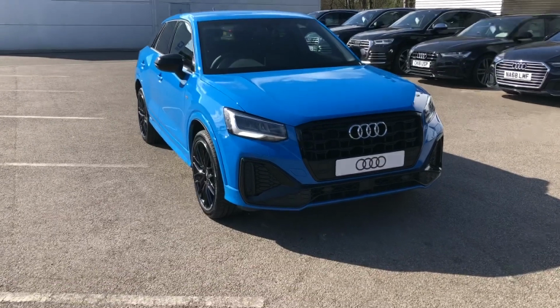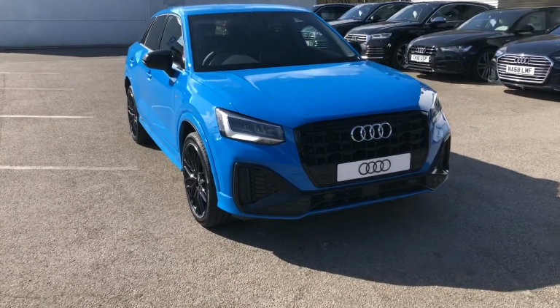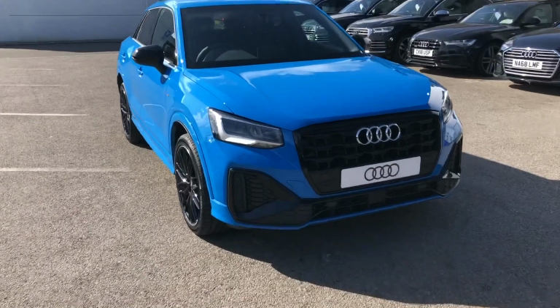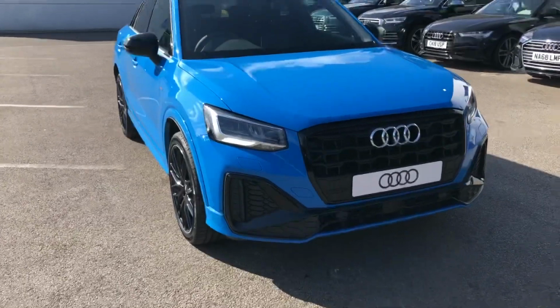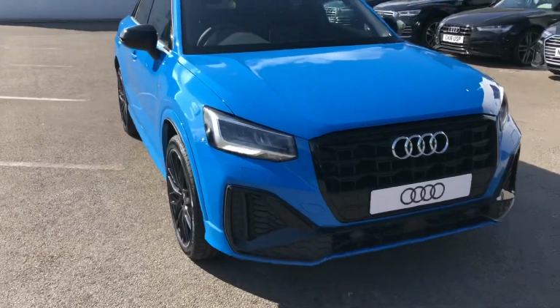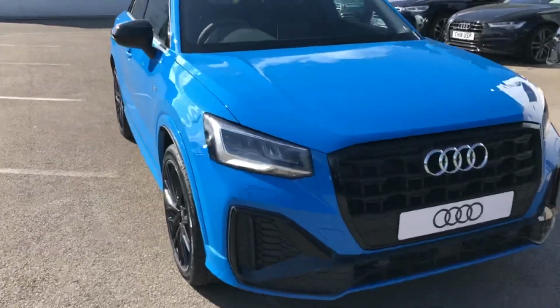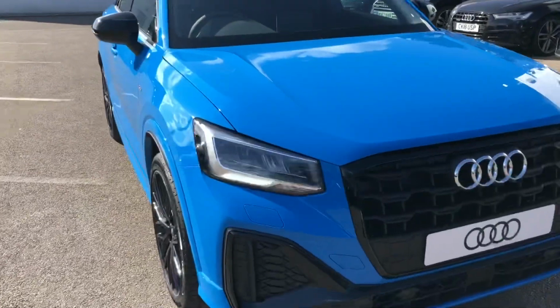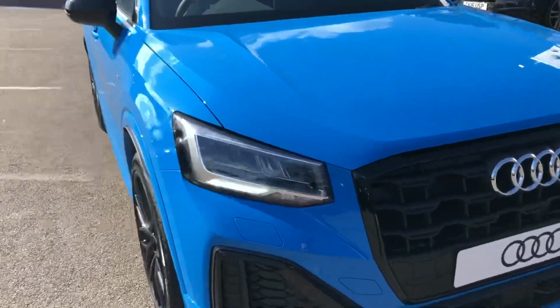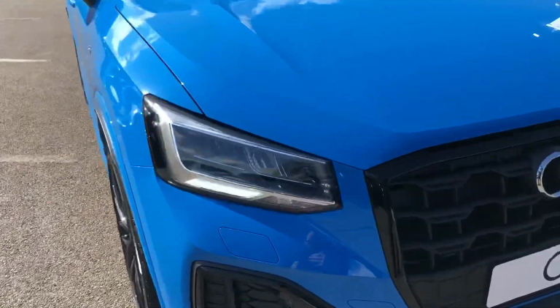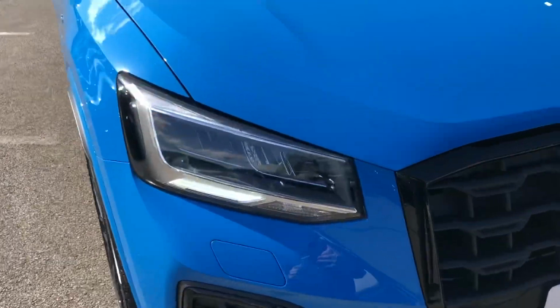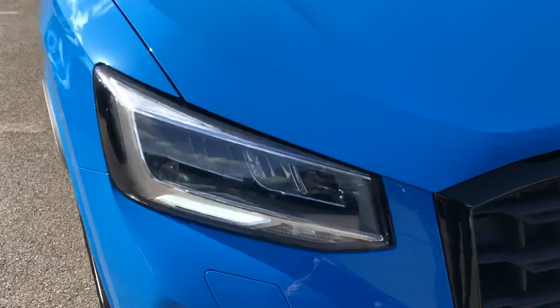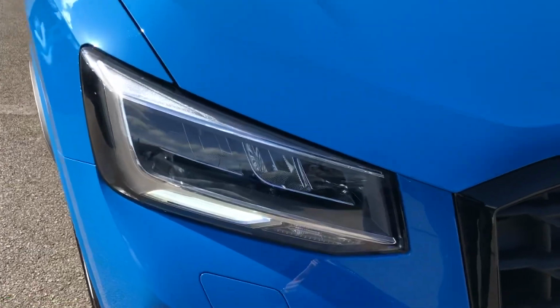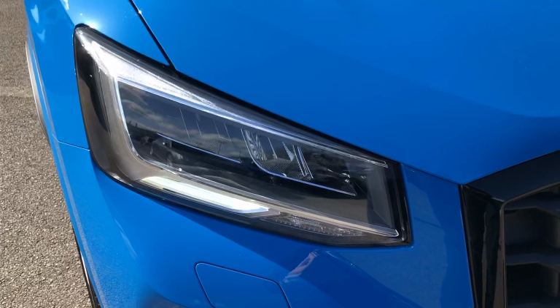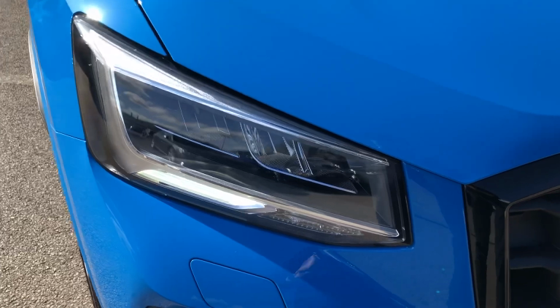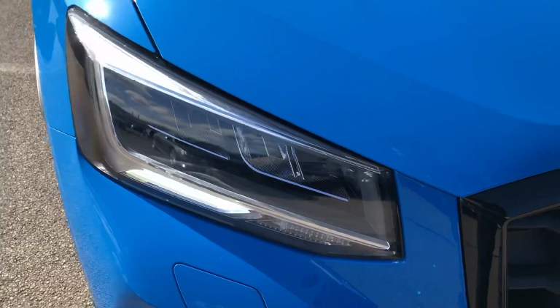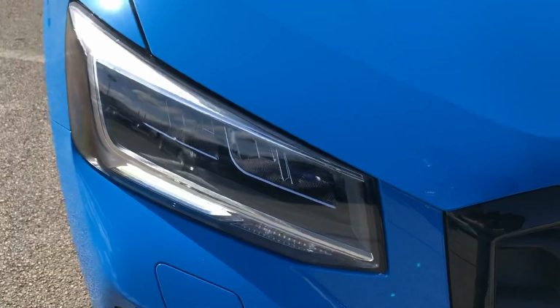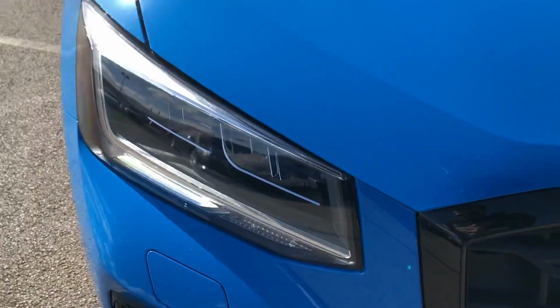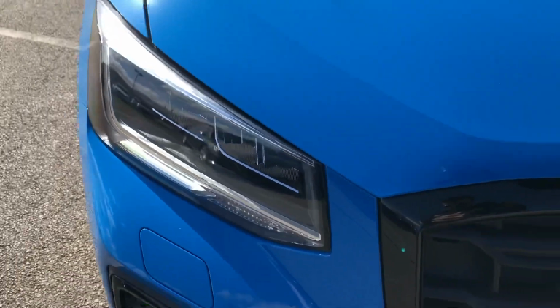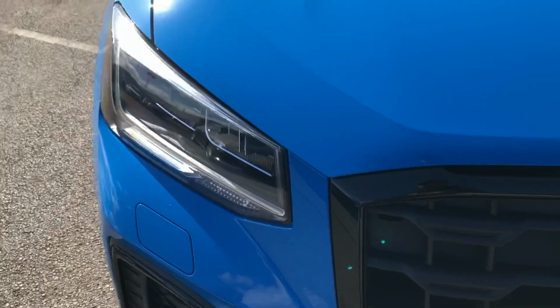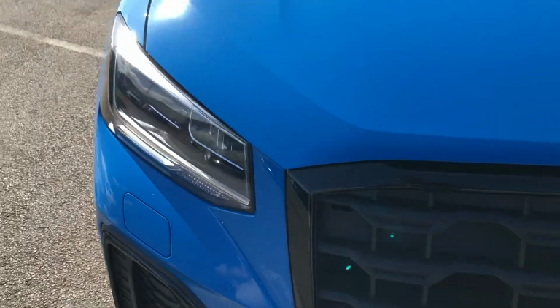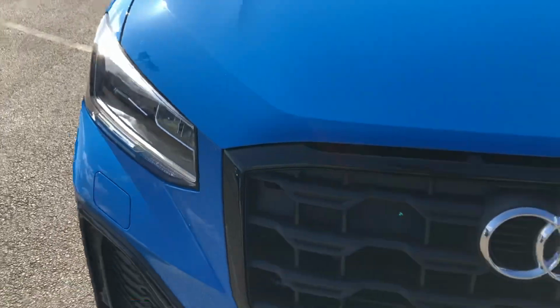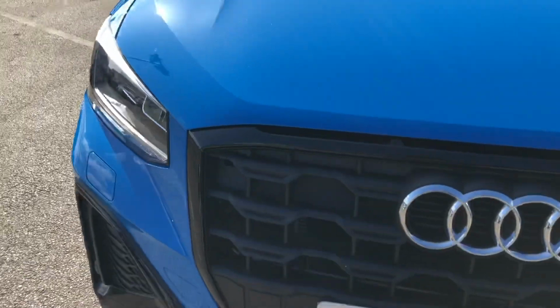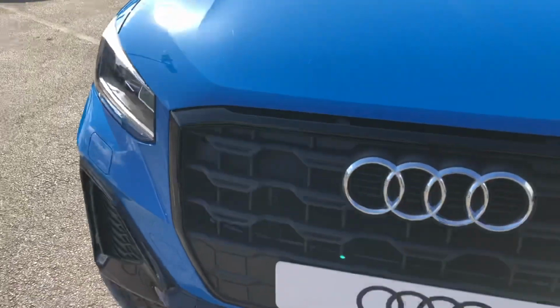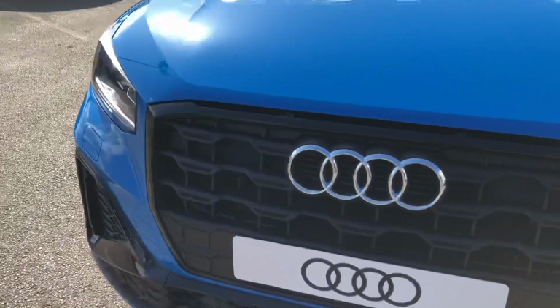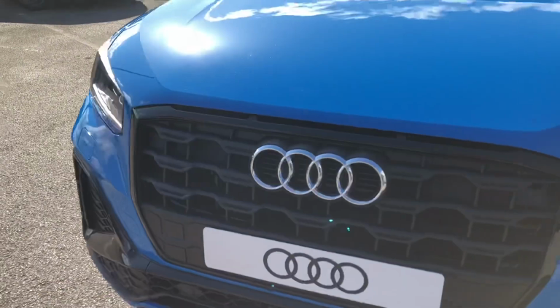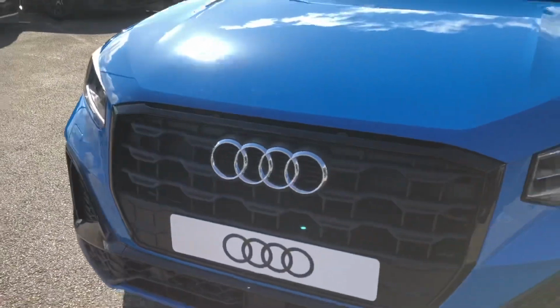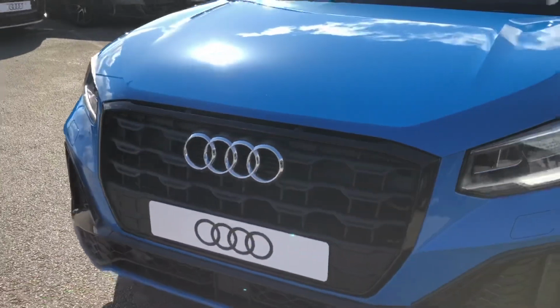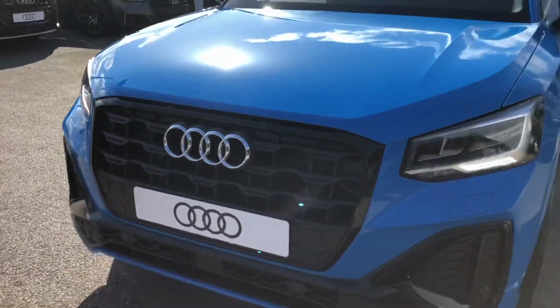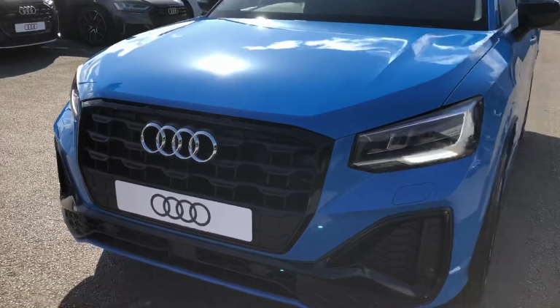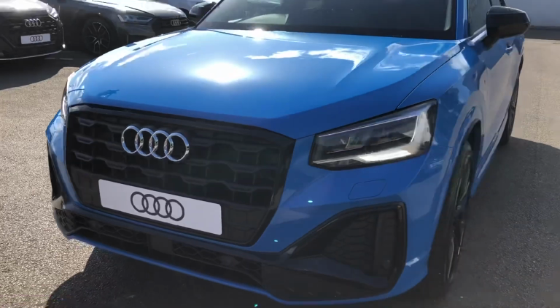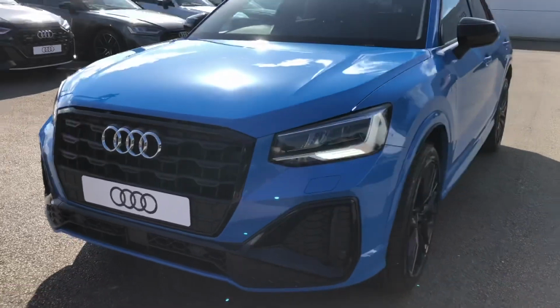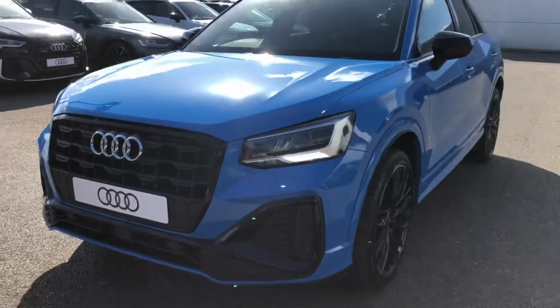The car comes with LED headlights as well as LED daytime running lights and have a lifespan of up to 50,000 hours. So you won't ever have to worry about changing light bulbs or your visibility on the road.